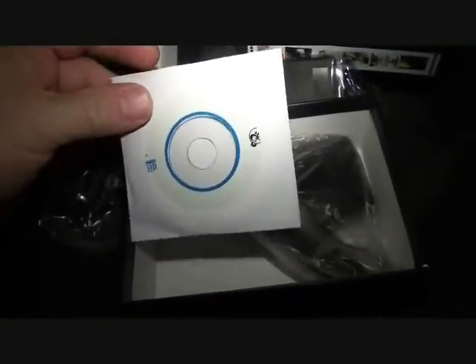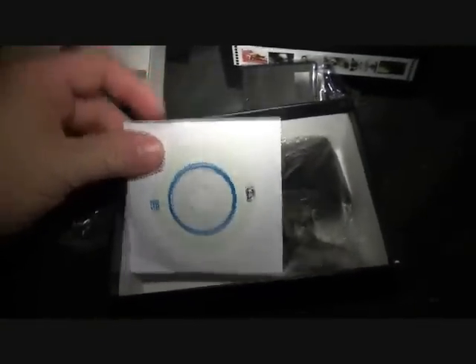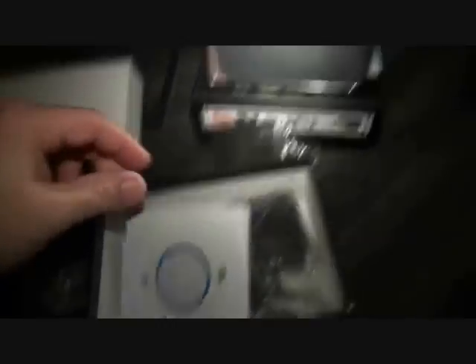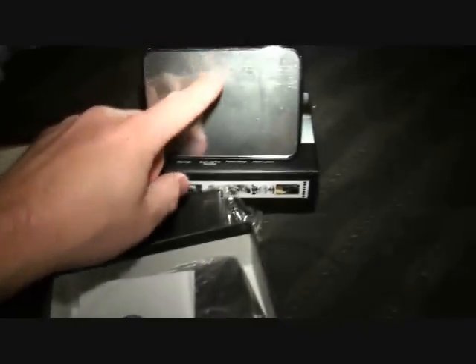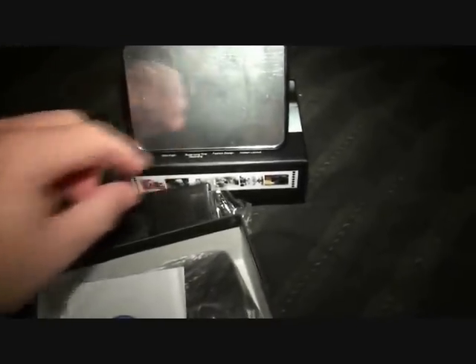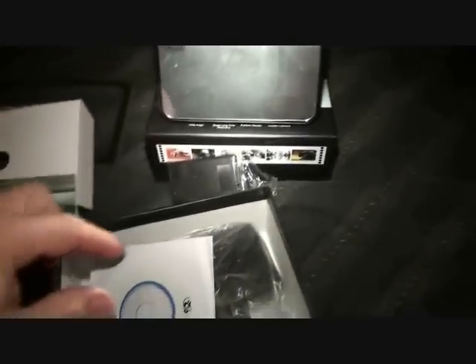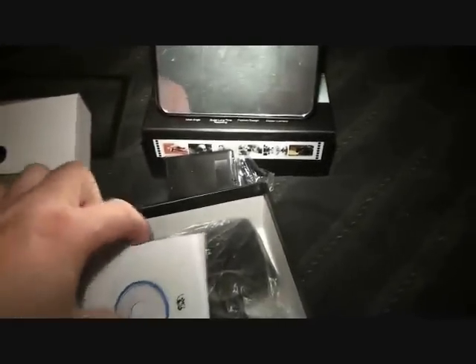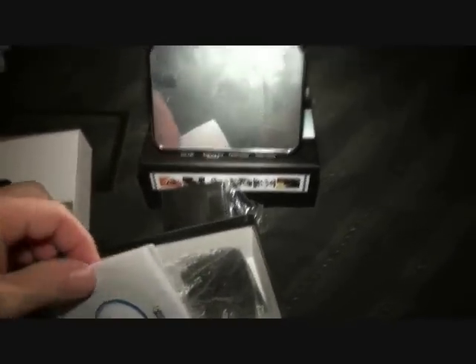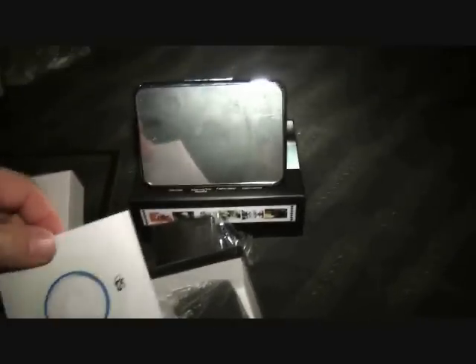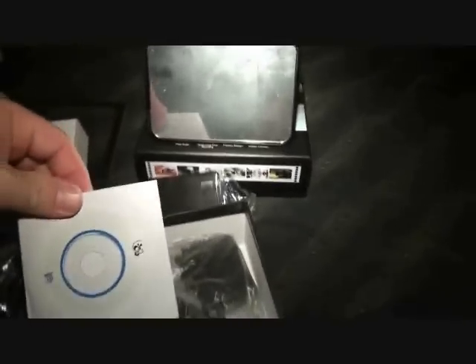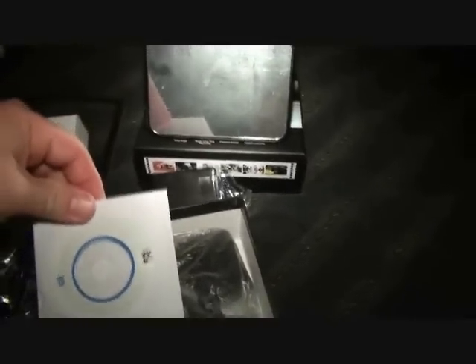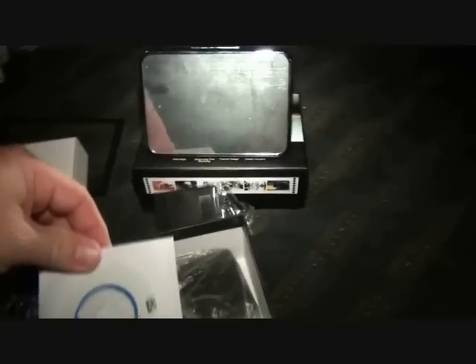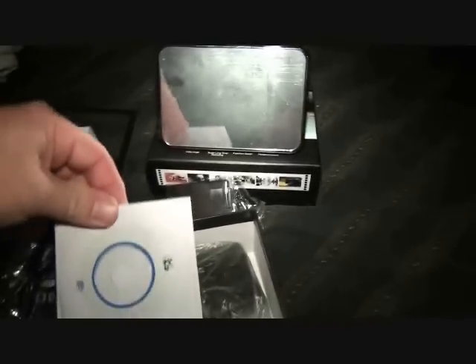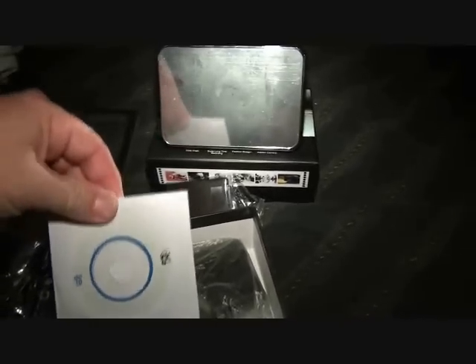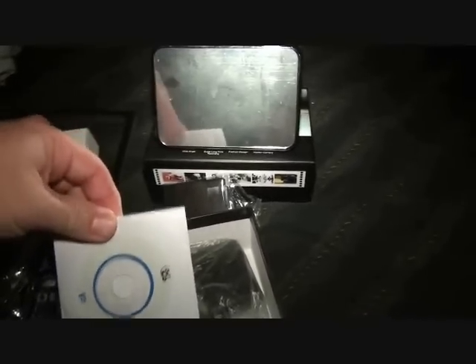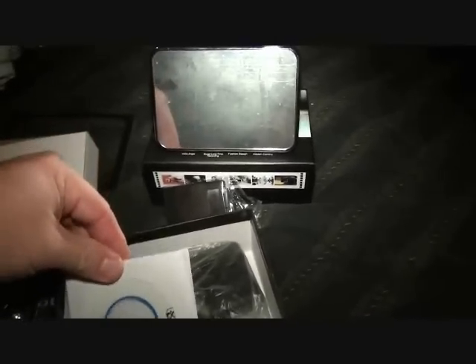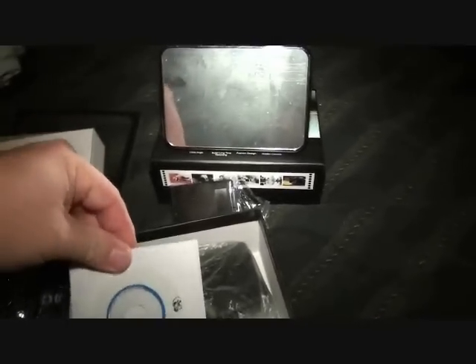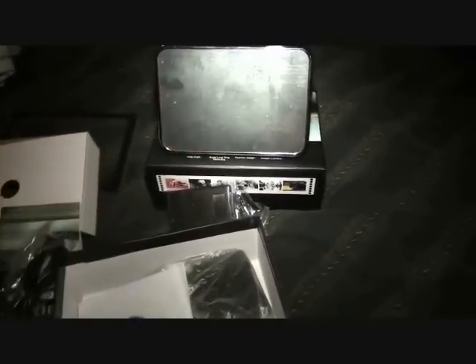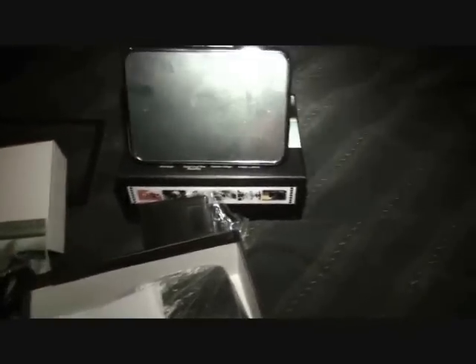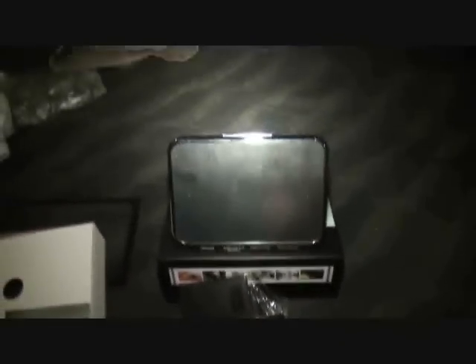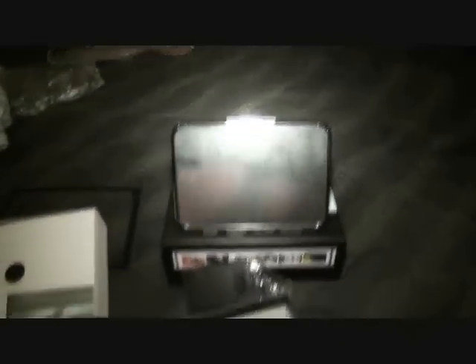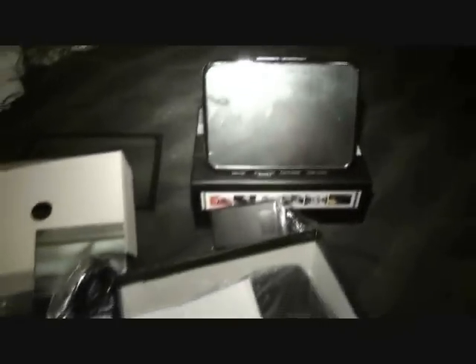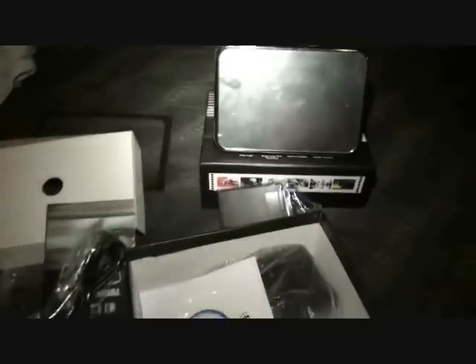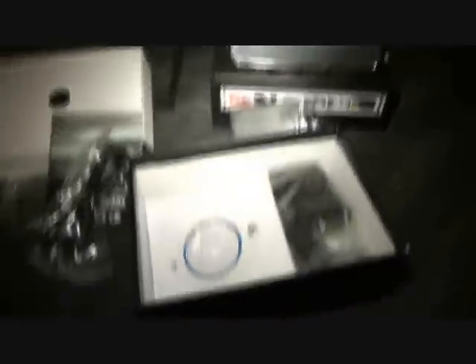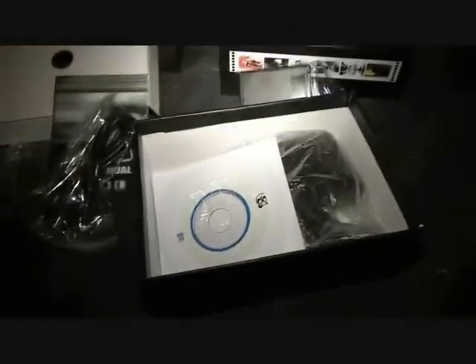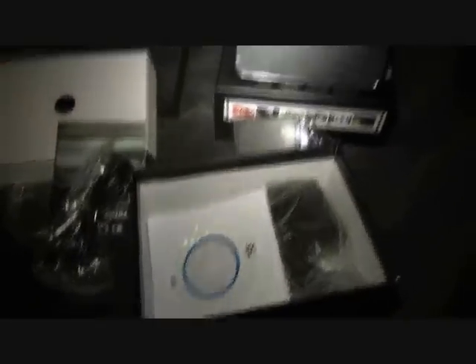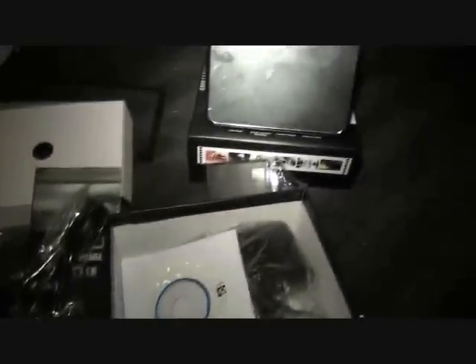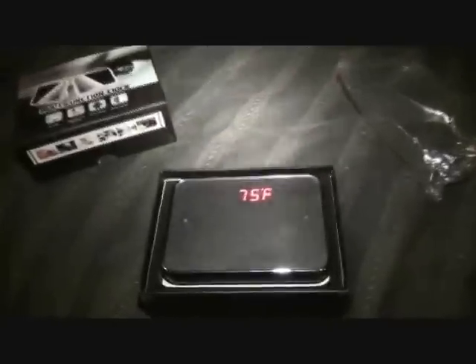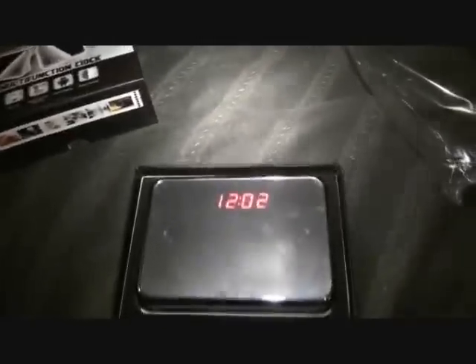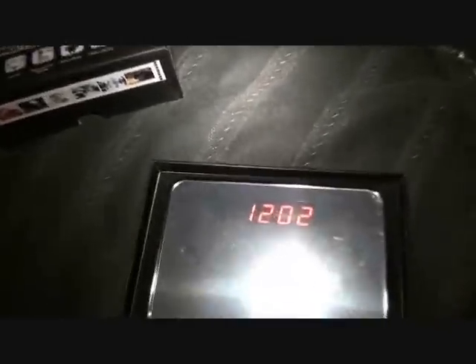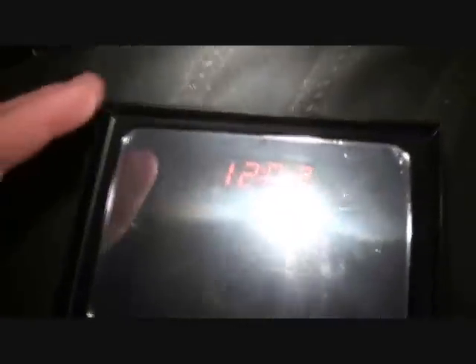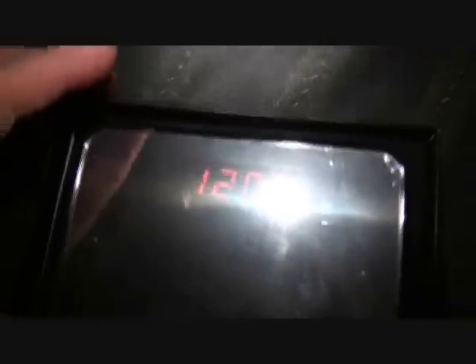The CD disc lets you use the device as a webcam and also as an external hard drive. It also contains the operating system for the entire clock, according to the instructions, so we'll take a look at that.